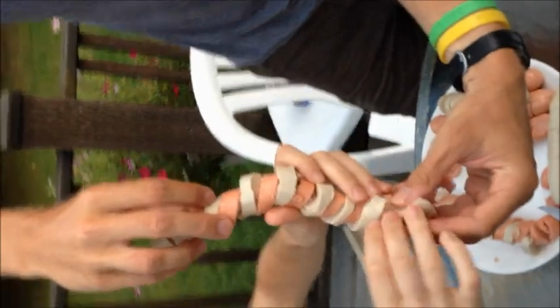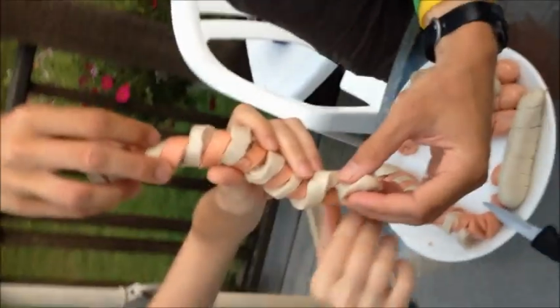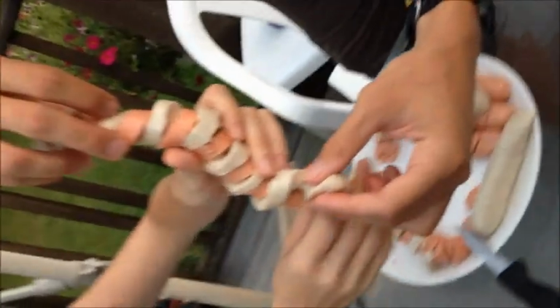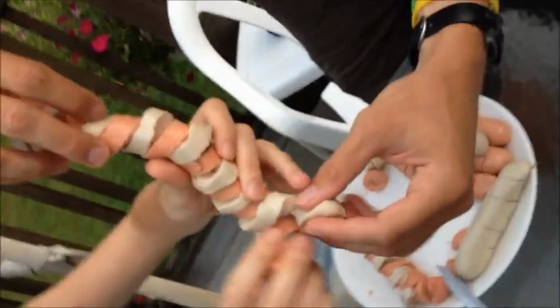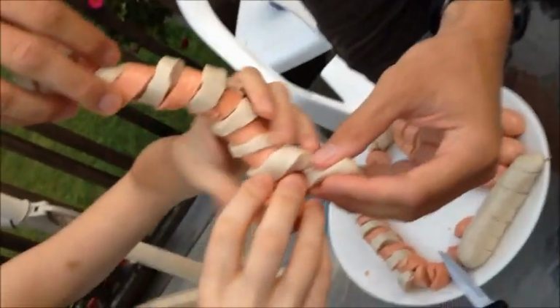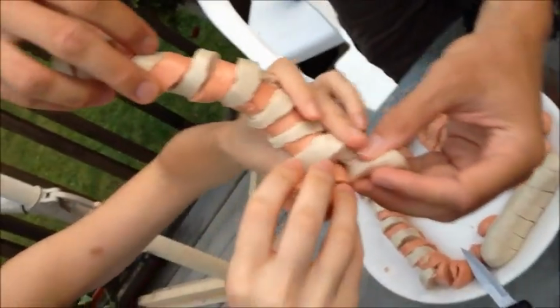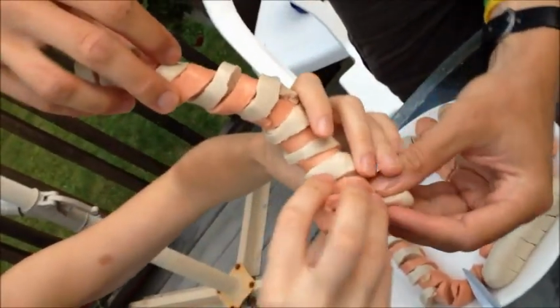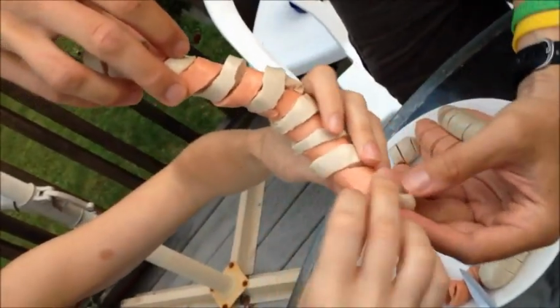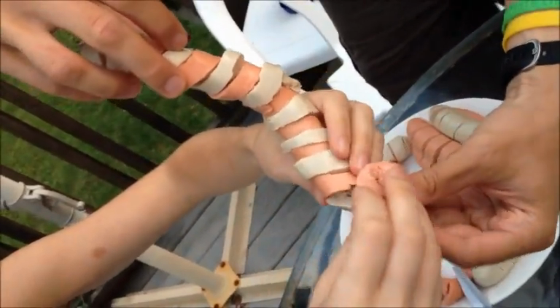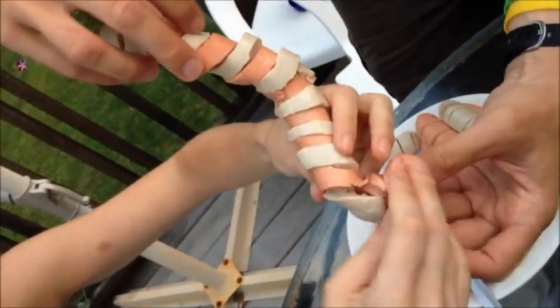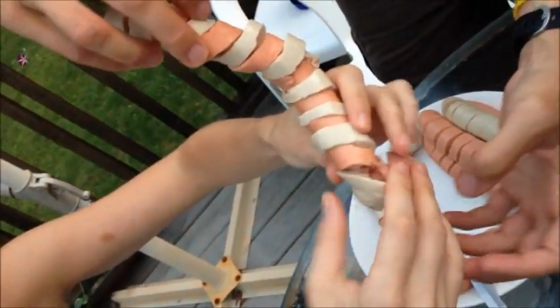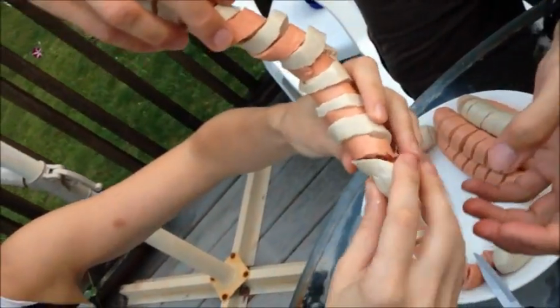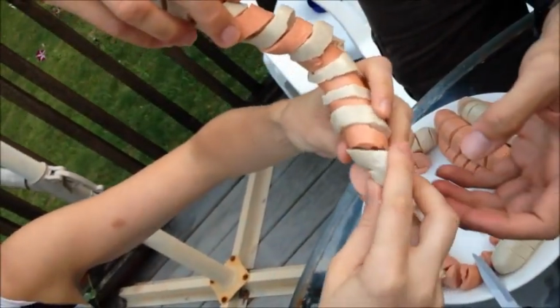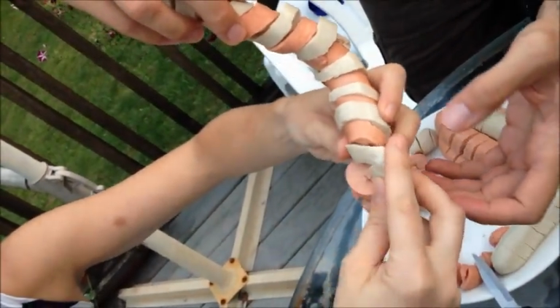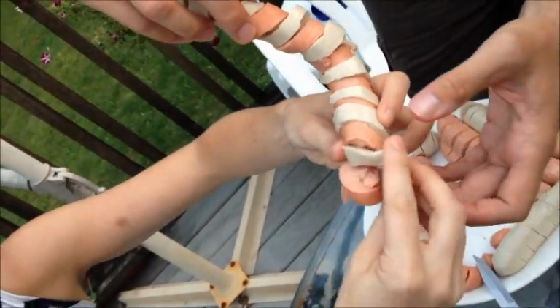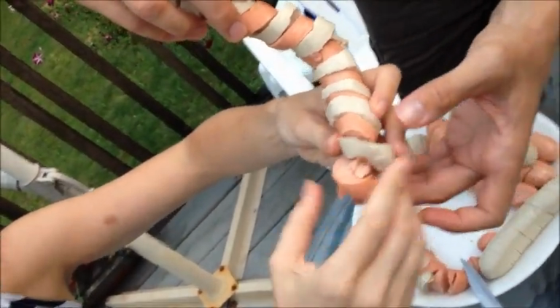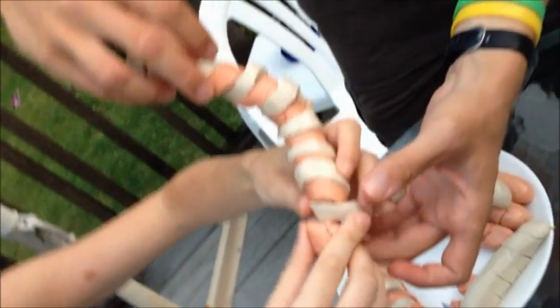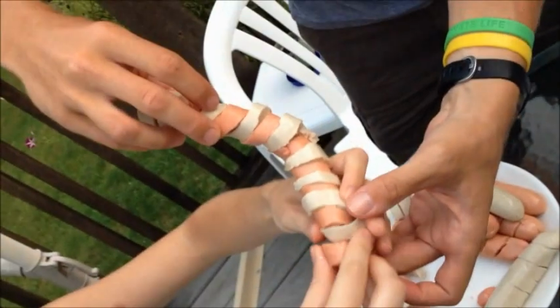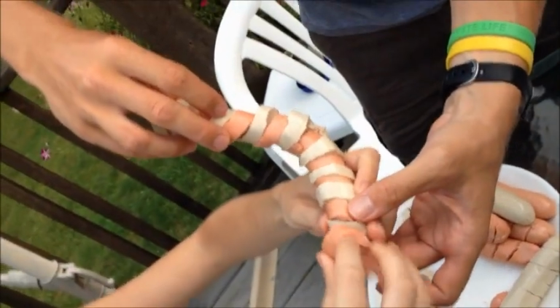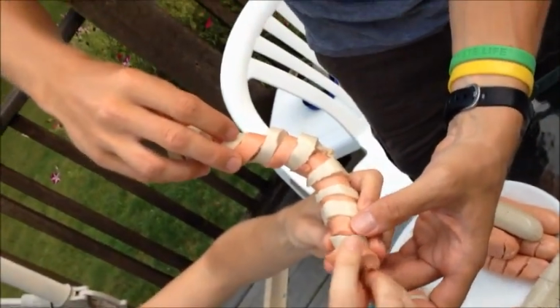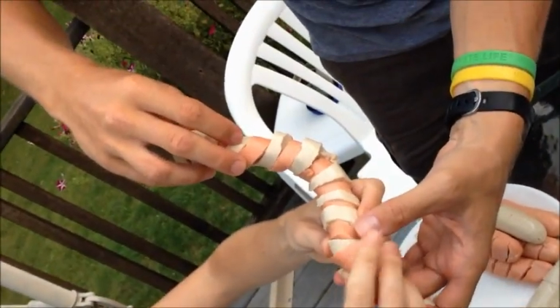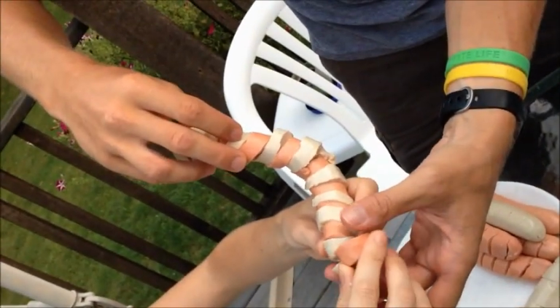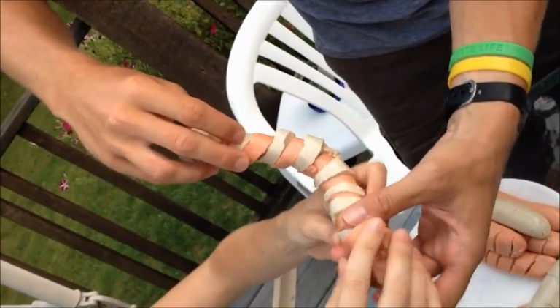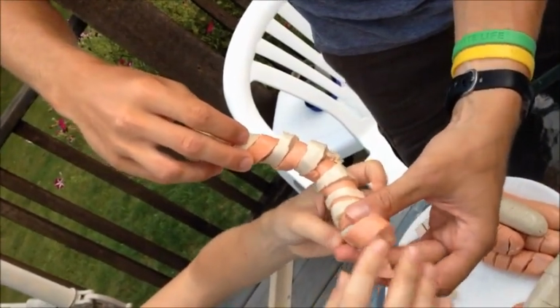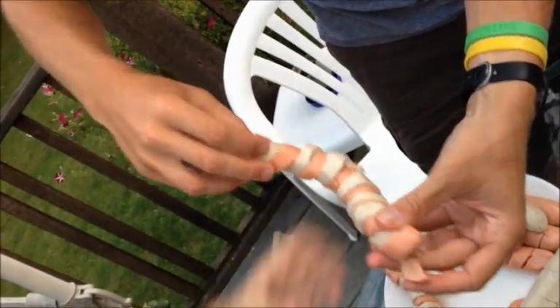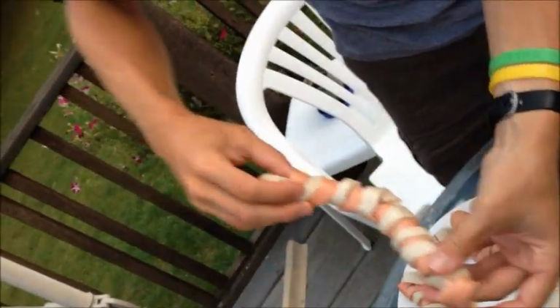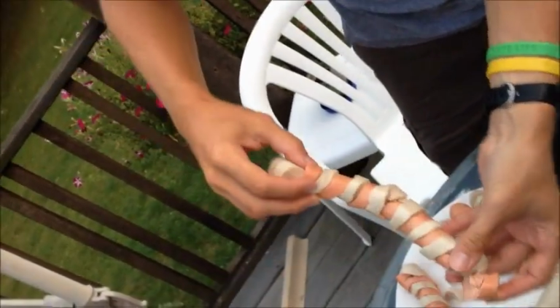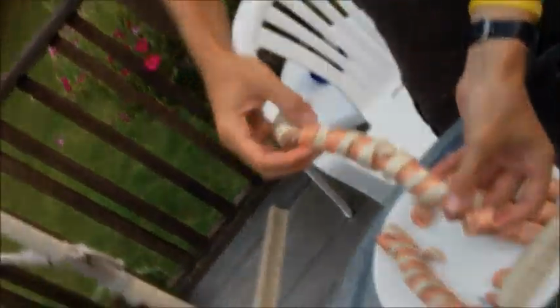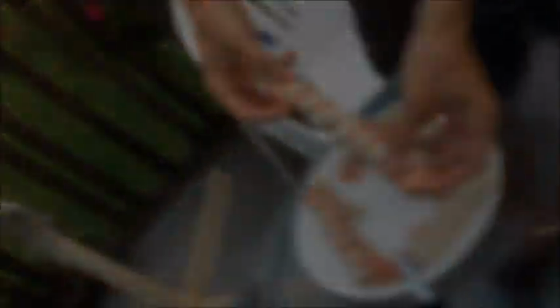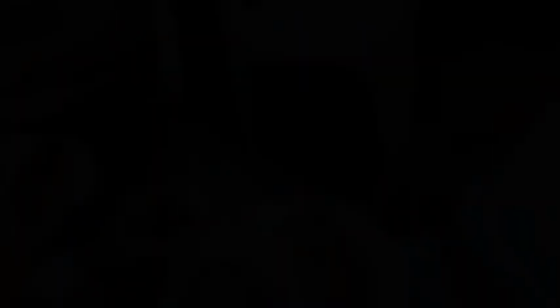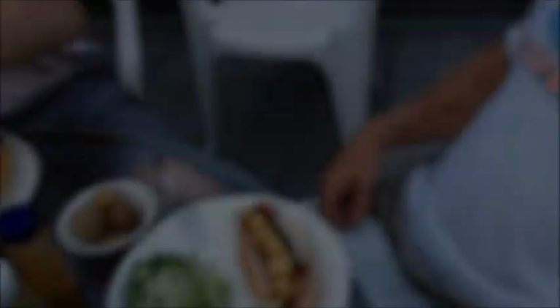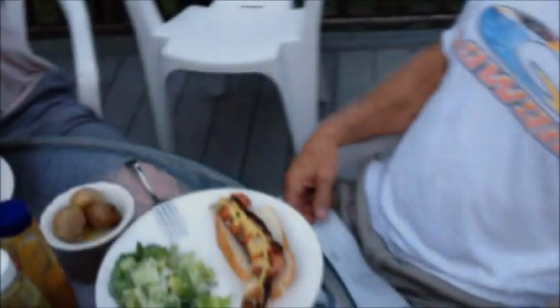Look at that. So we call this the double dog — double DNA dog. The double DNA dog. Look at that. Oh, that's a thing of beauty right there. Oh yeah. This one's already made it. That's the one I made.